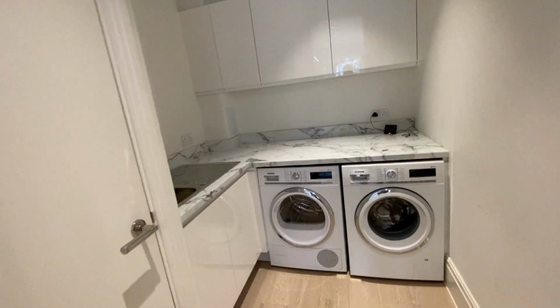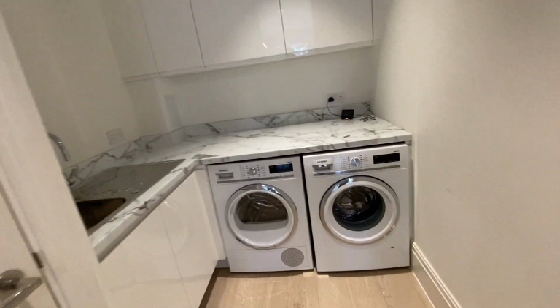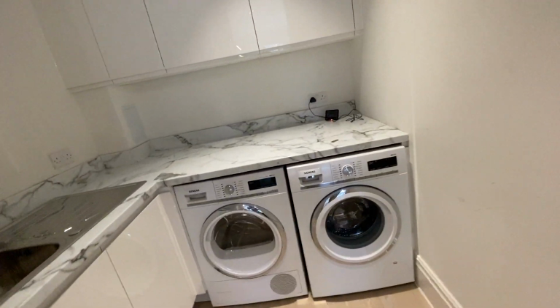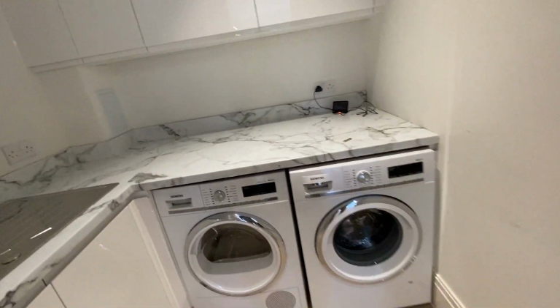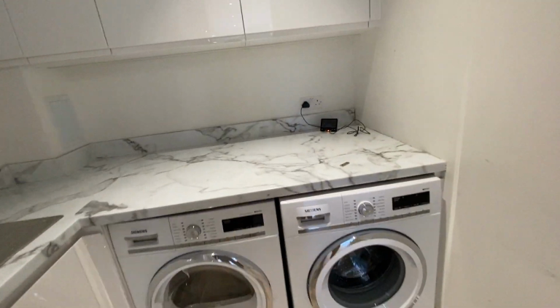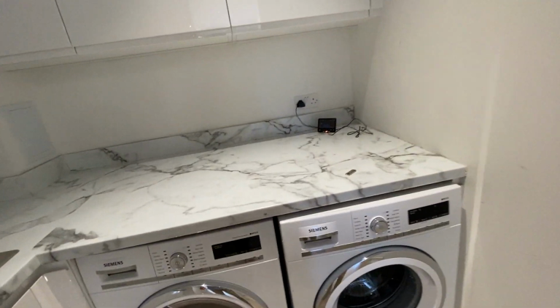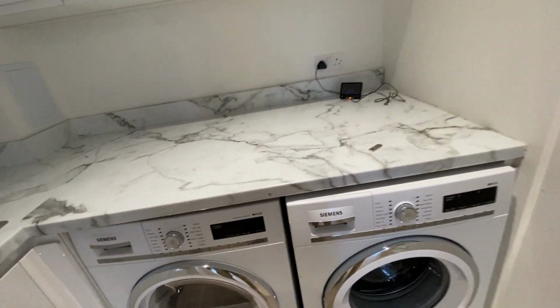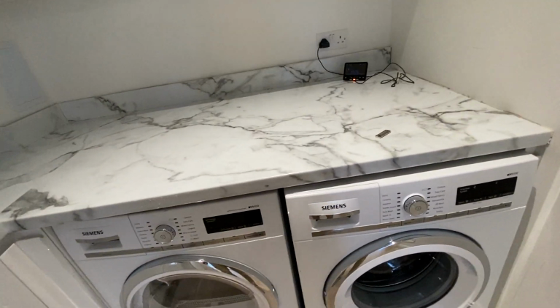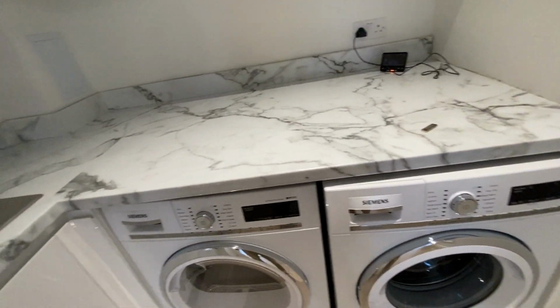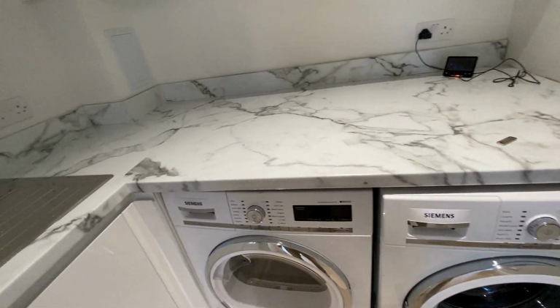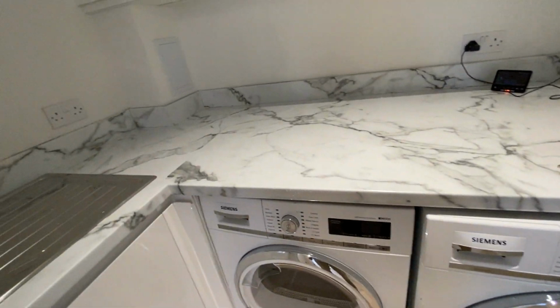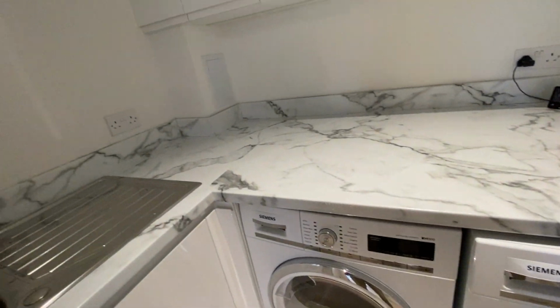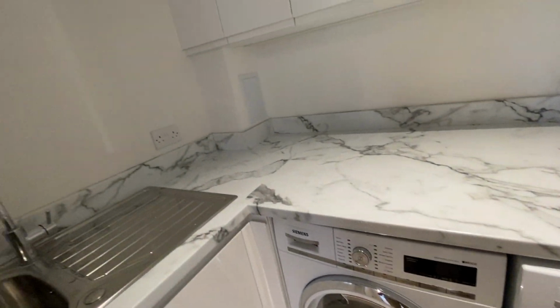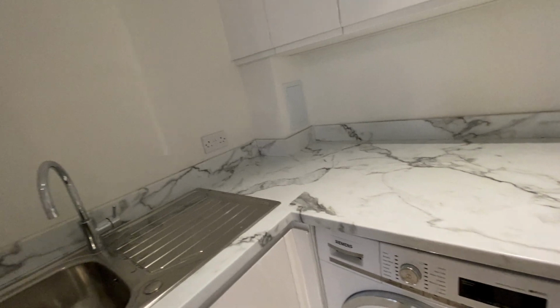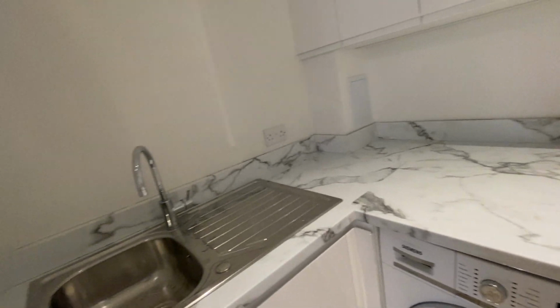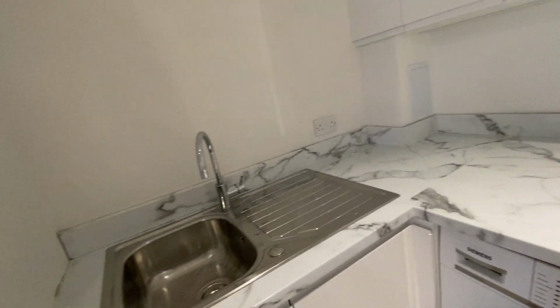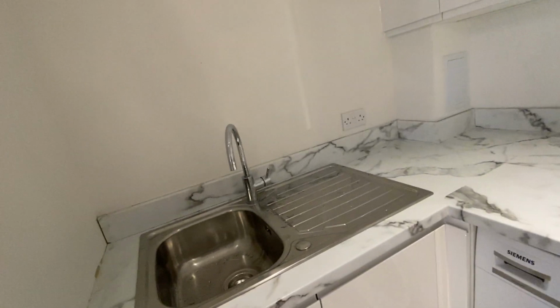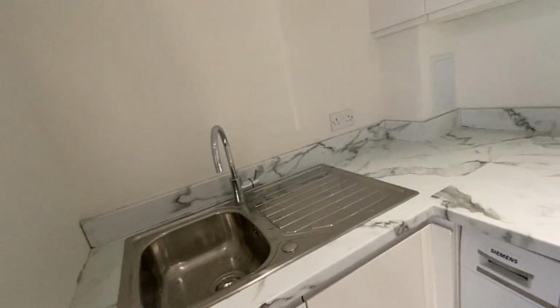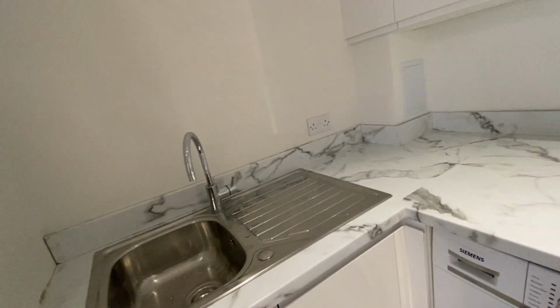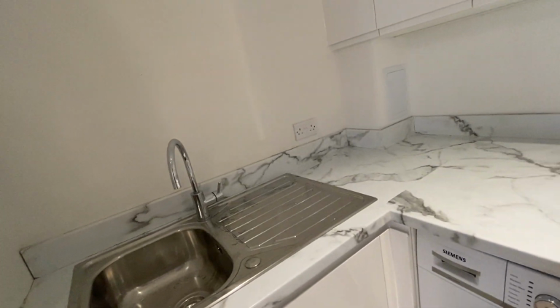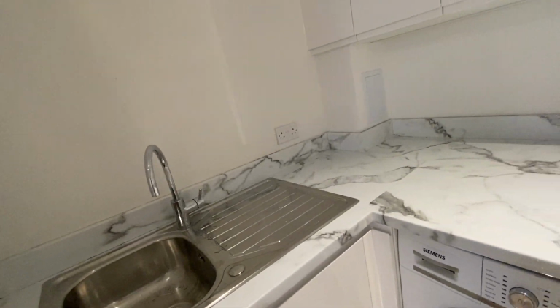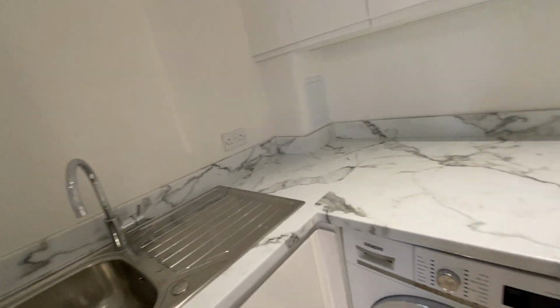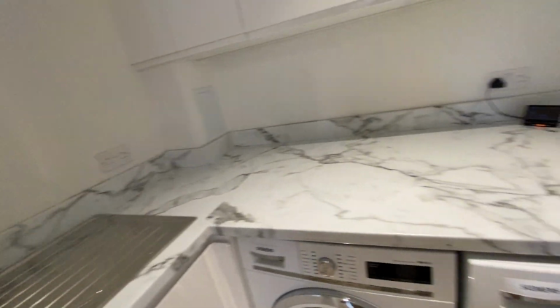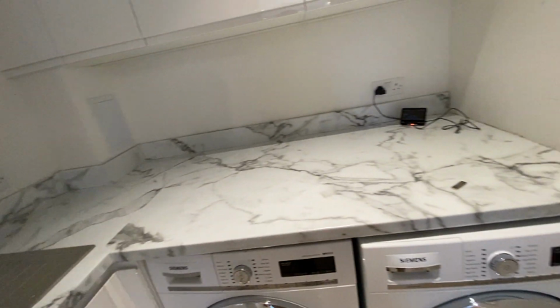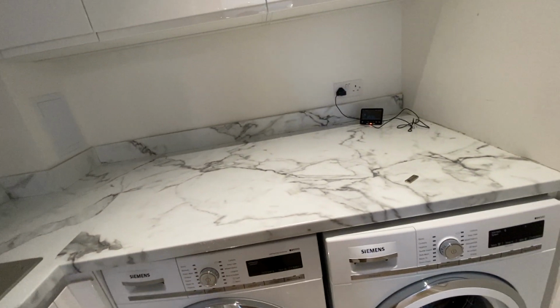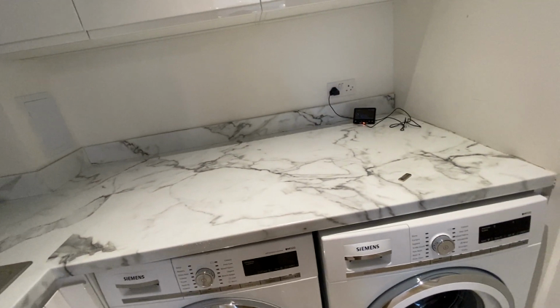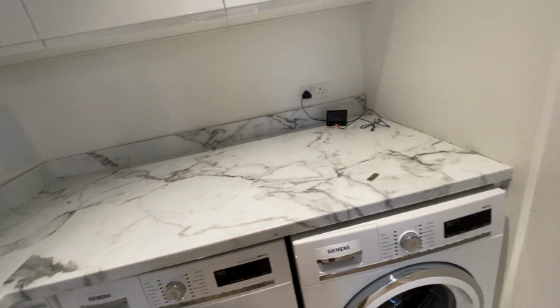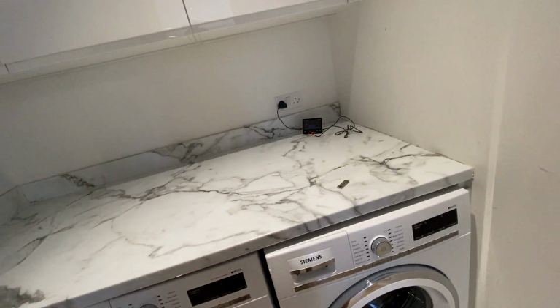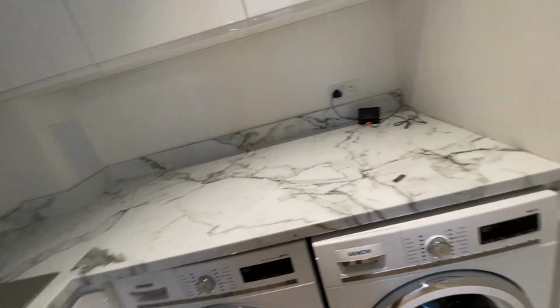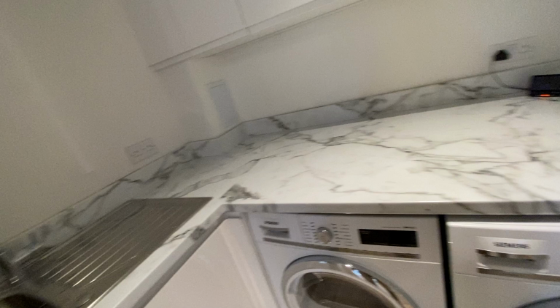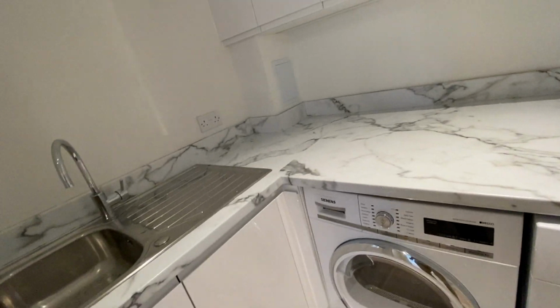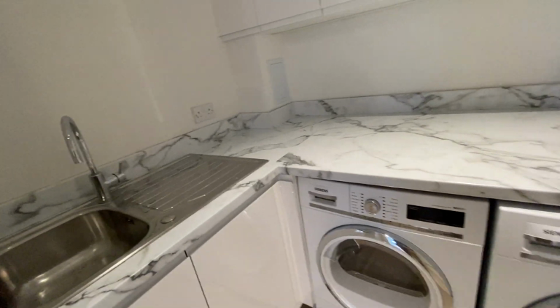This is a laundry room for washing your clothes — dryer and washer.